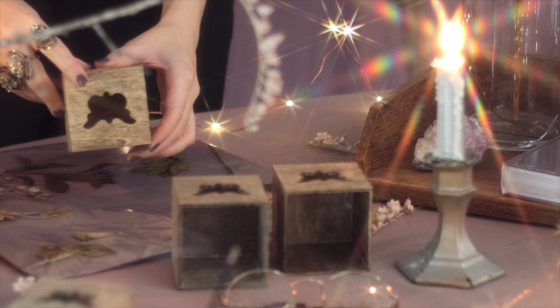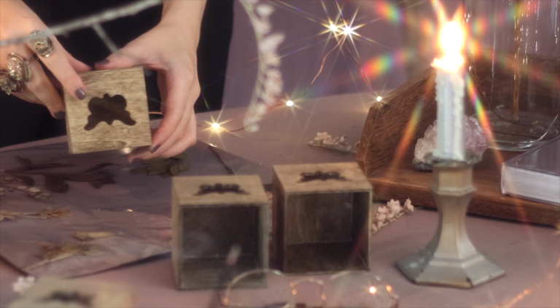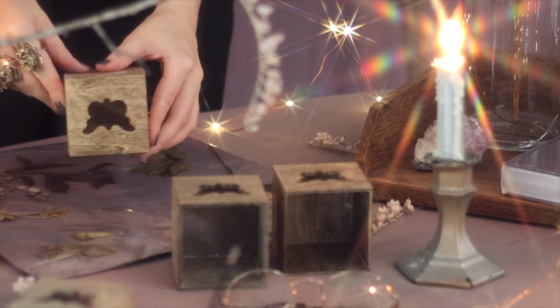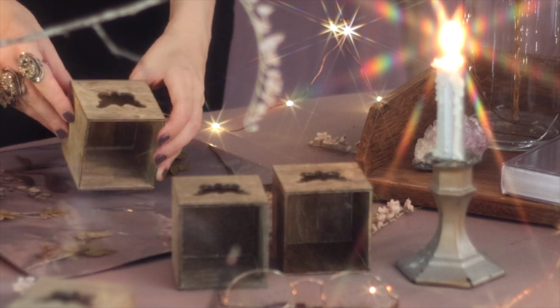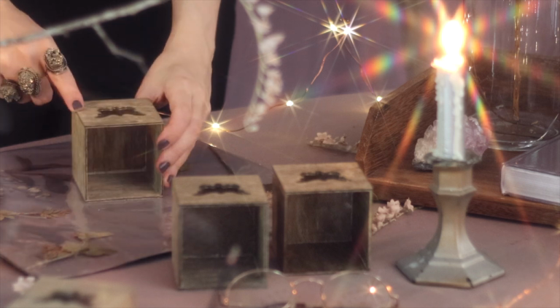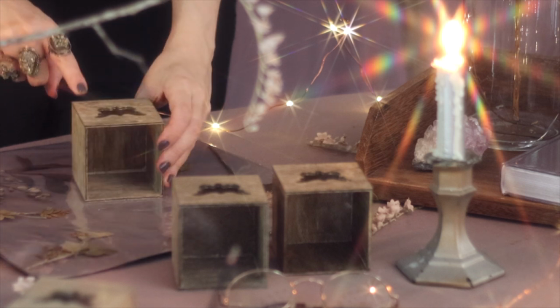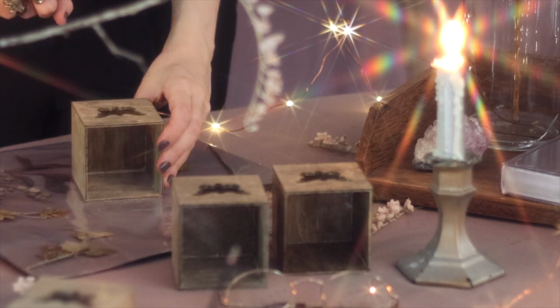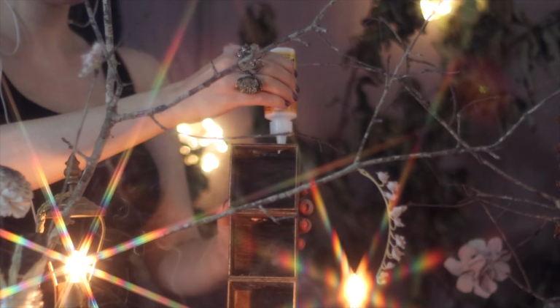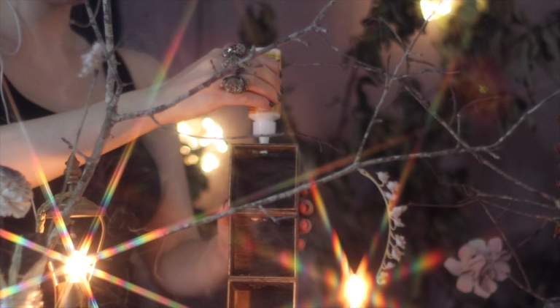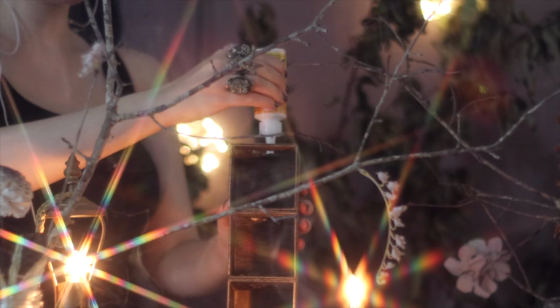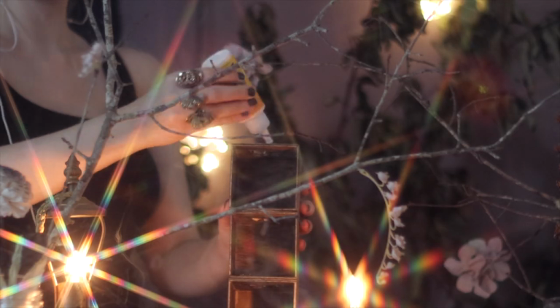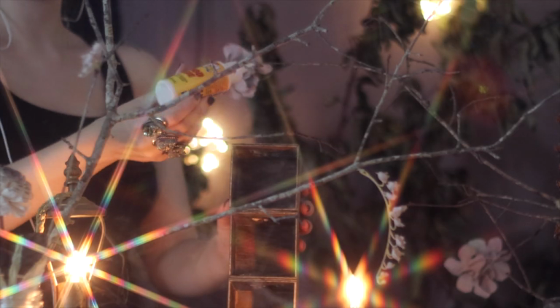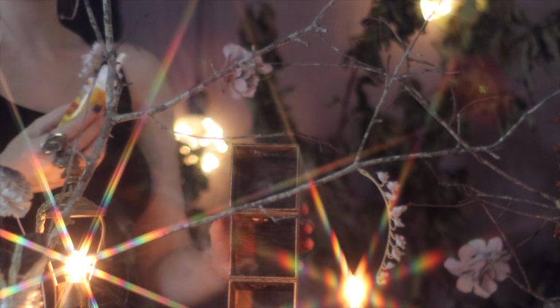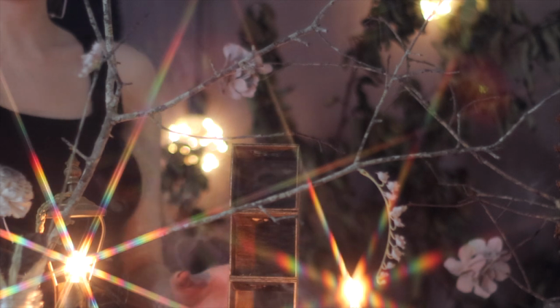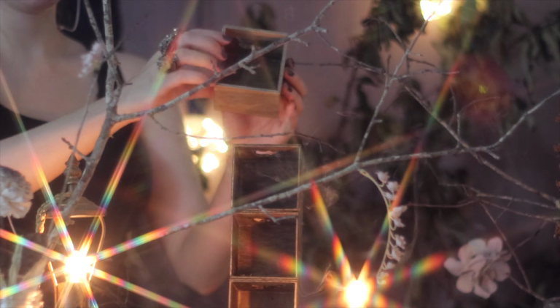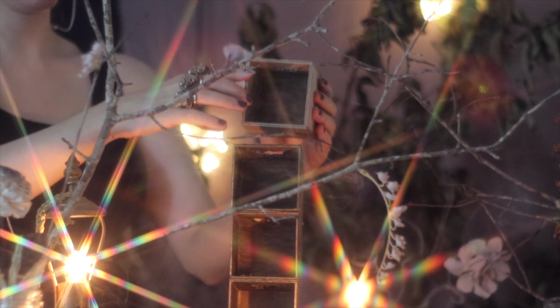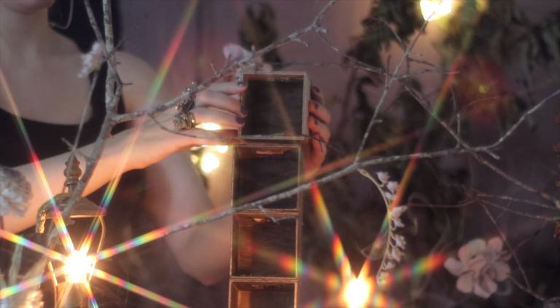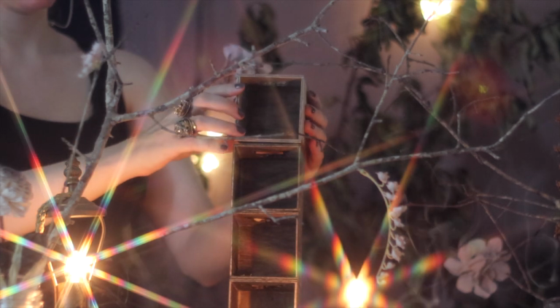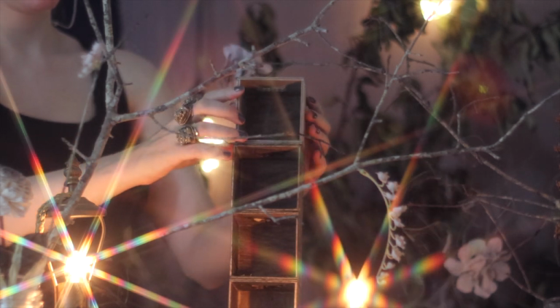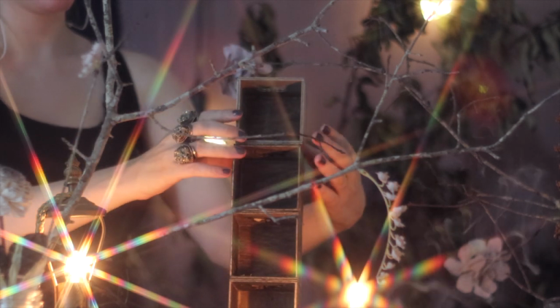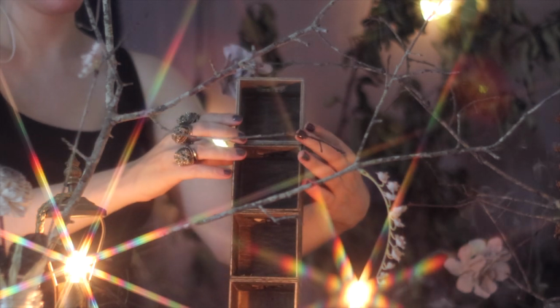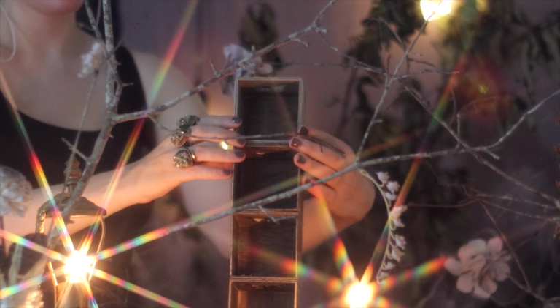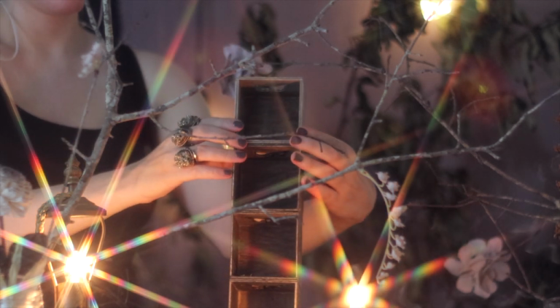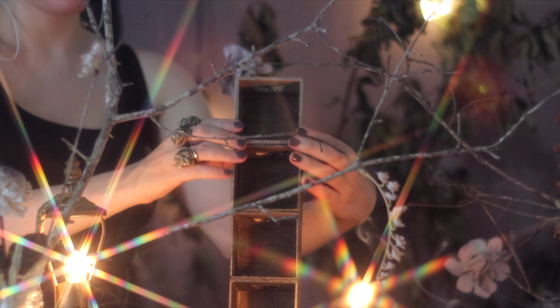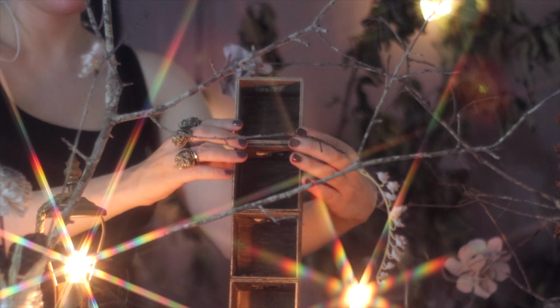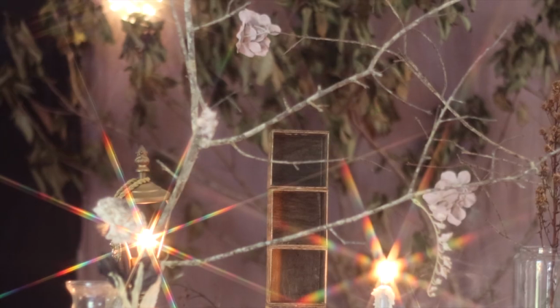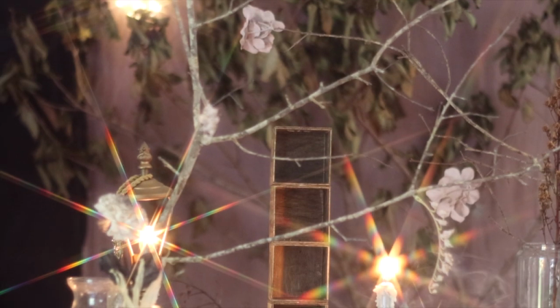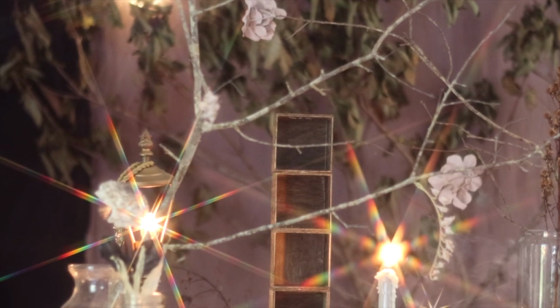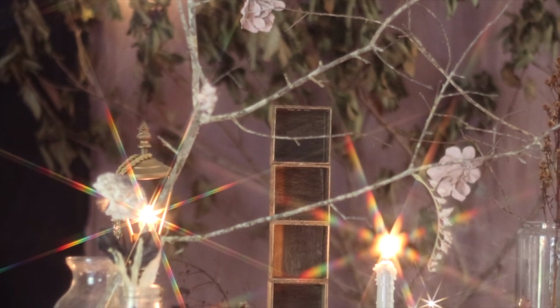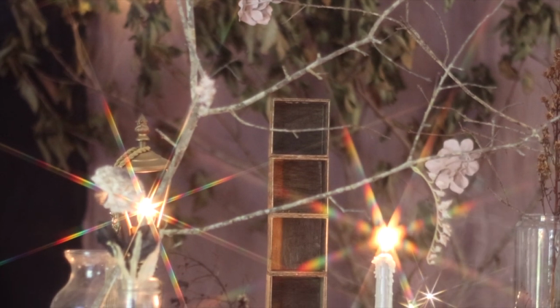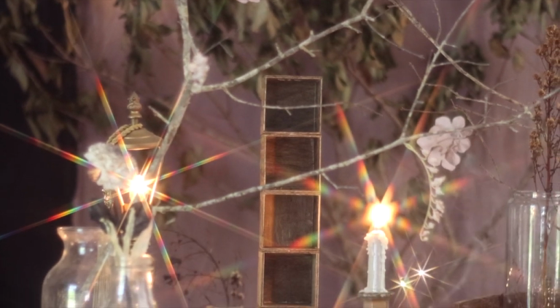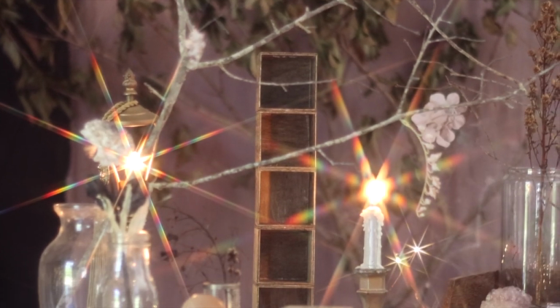First you want to stain all the cubes and once they're dry we can begin creating the towers for our design. You want to create two towers for the side of the computer — for my measurements I created two towers of eight cubes each. Then I created a third tower of ten cubes, which will be placed on top of the two towers.